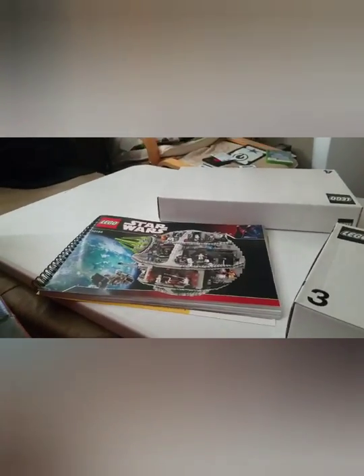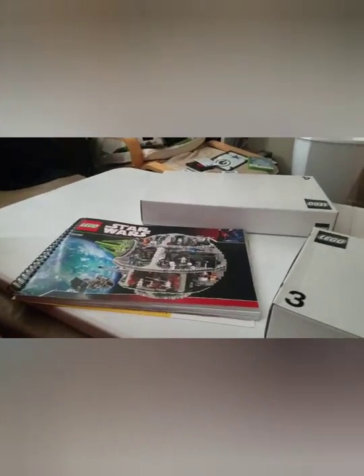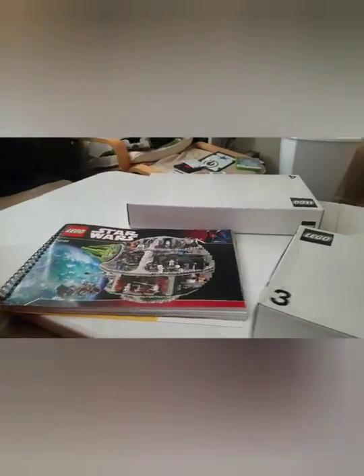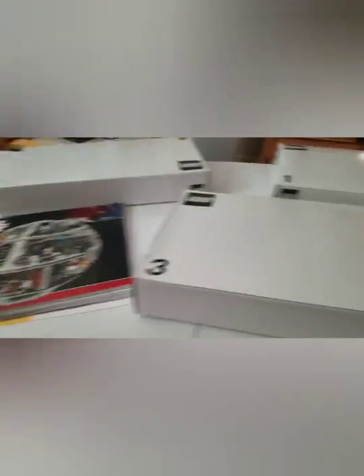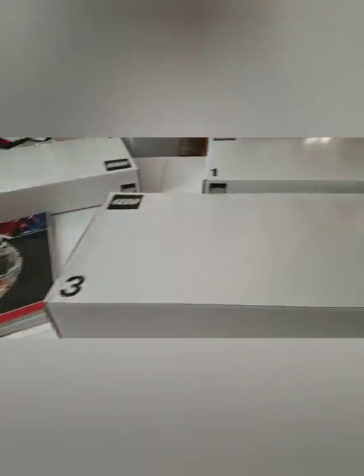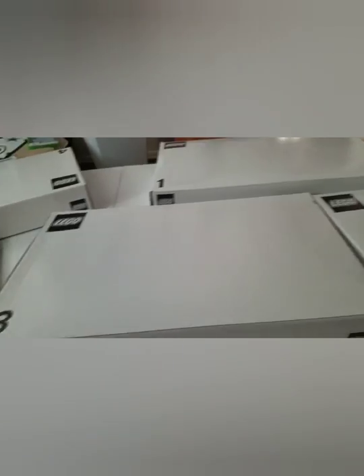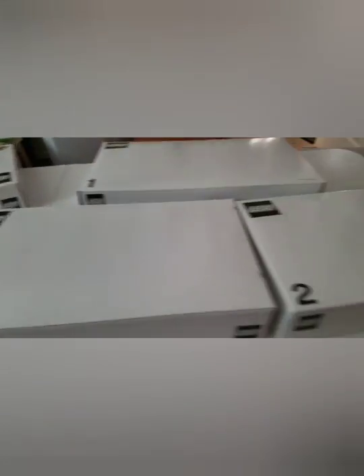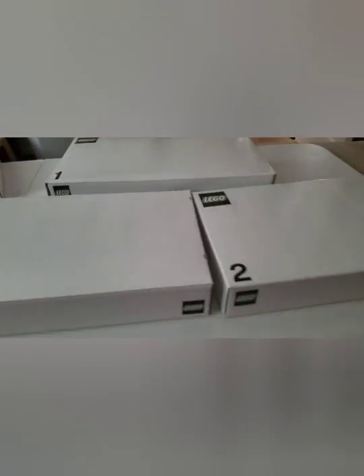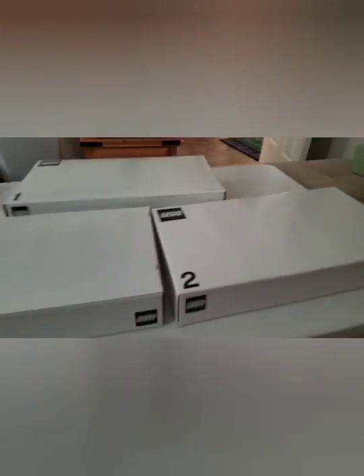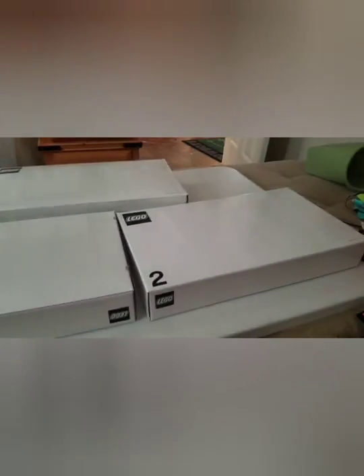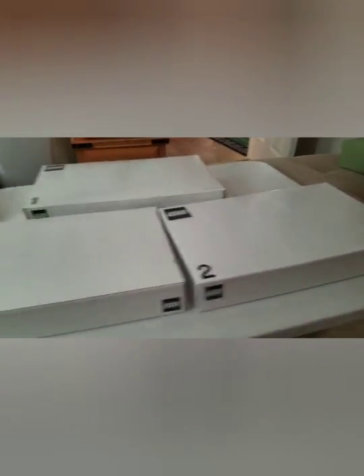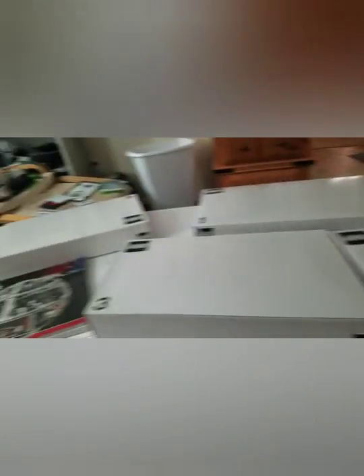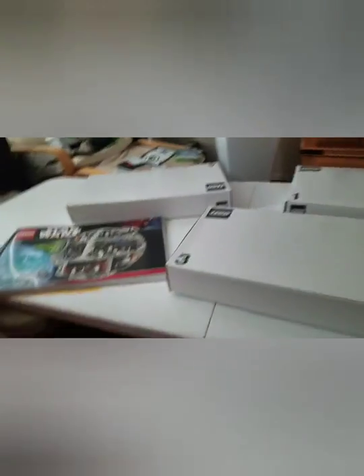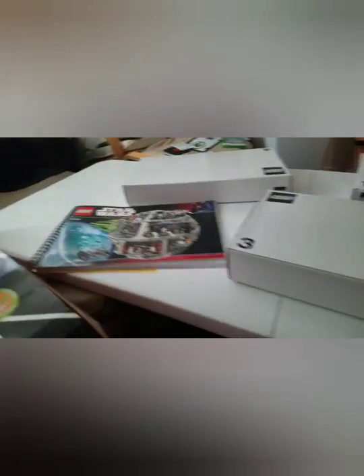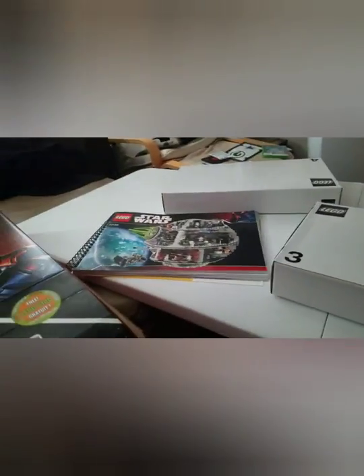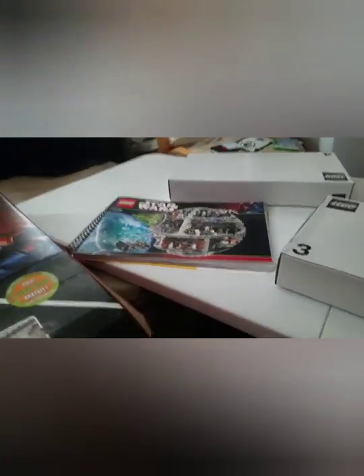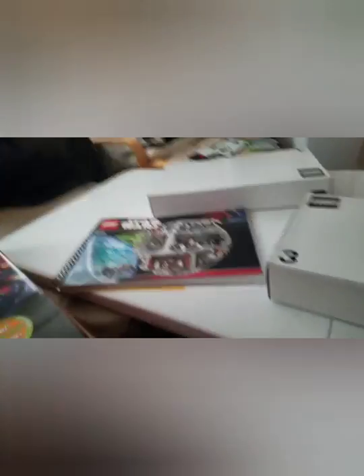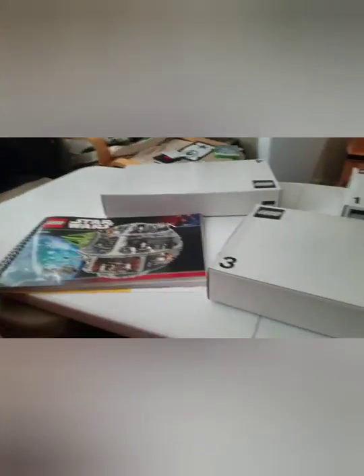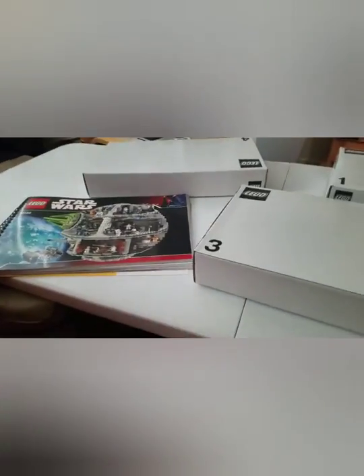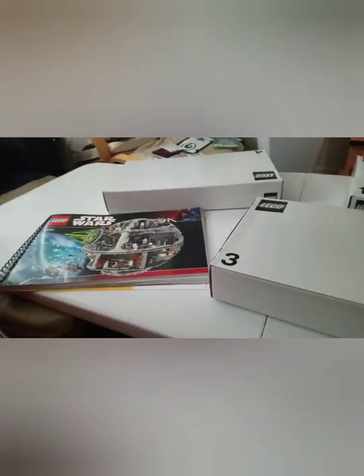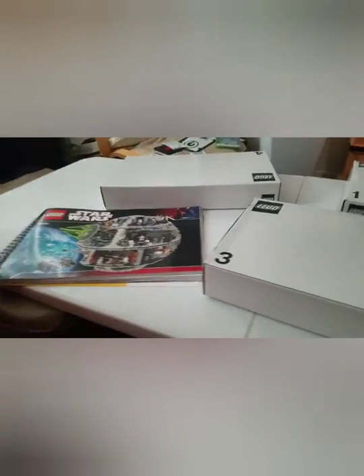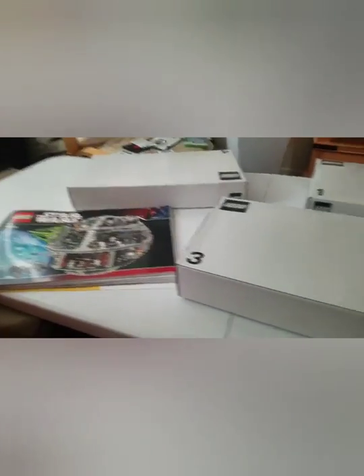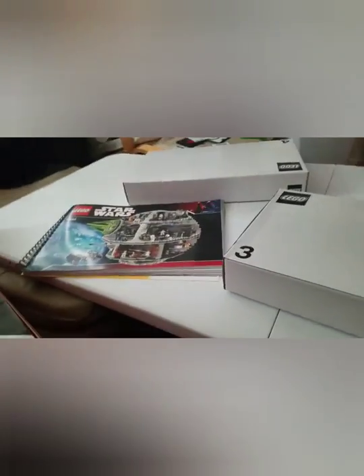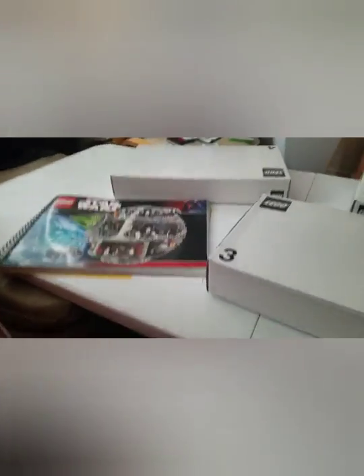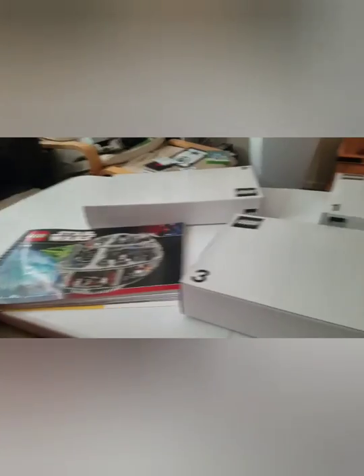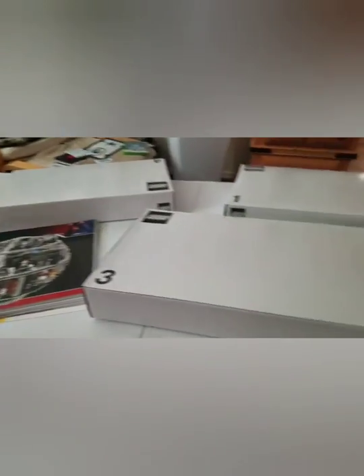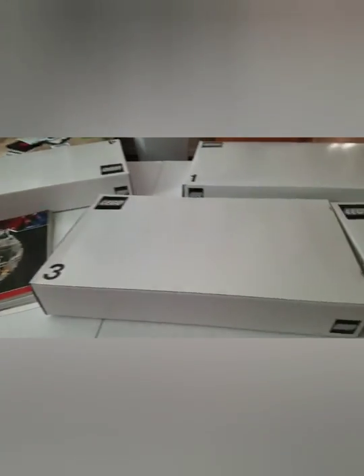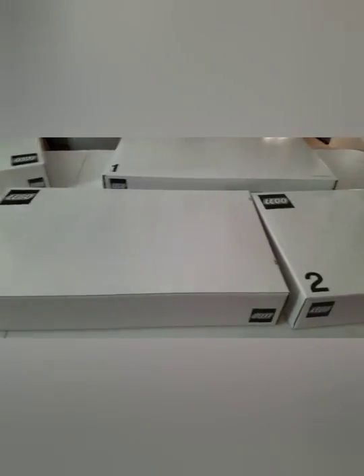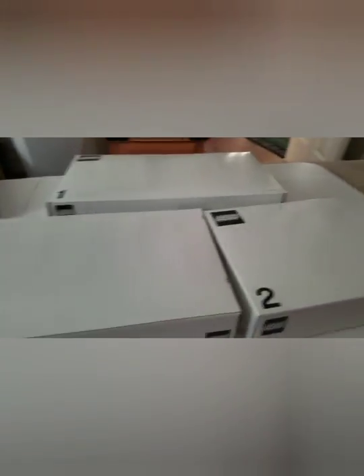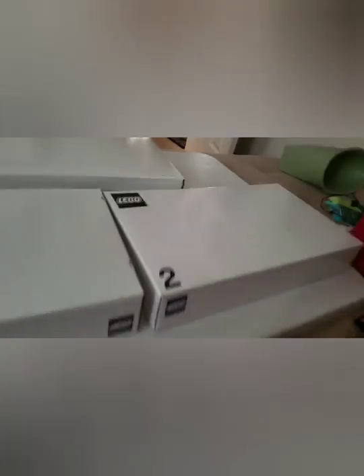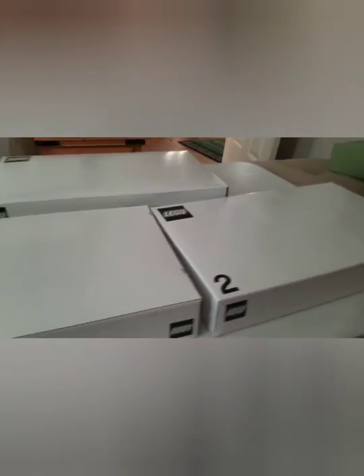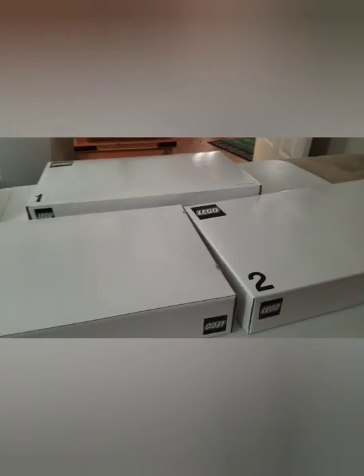Alright guys, so these are the boxes and stuff inside the Lego set. There's a bunch of crap in here, so wish me luck, boys.